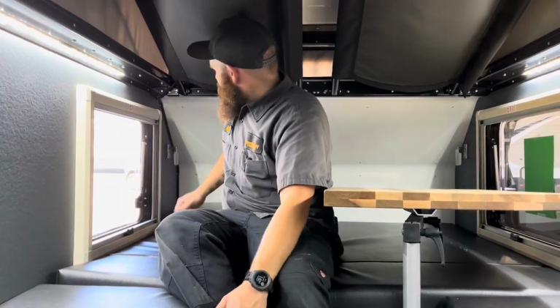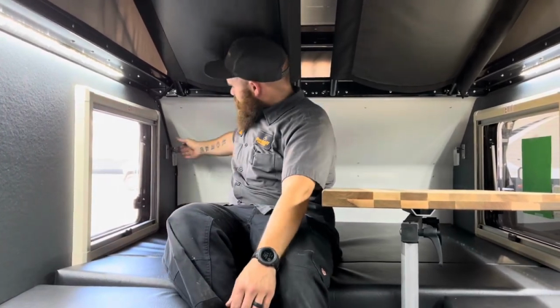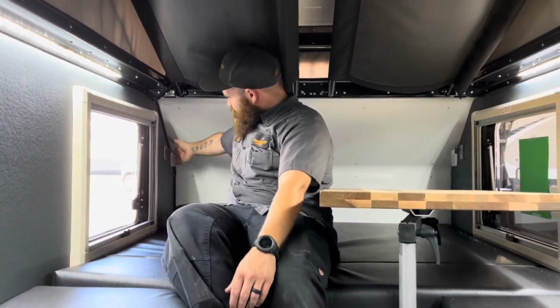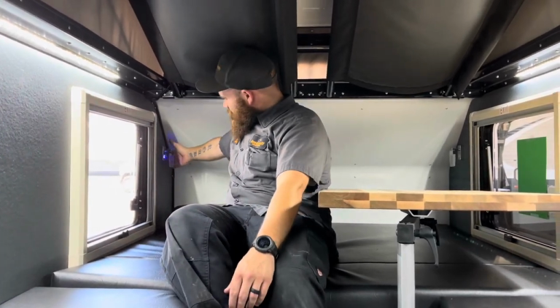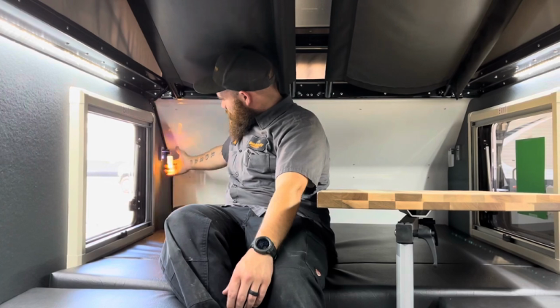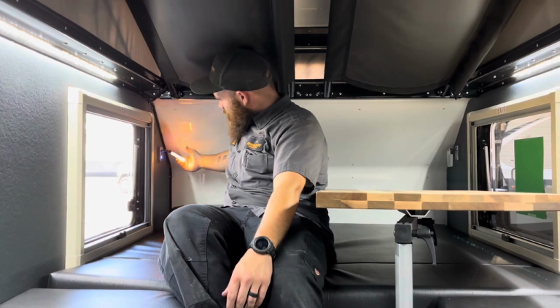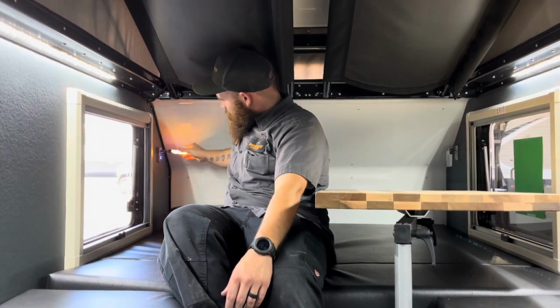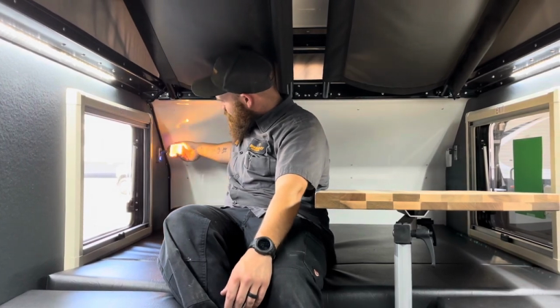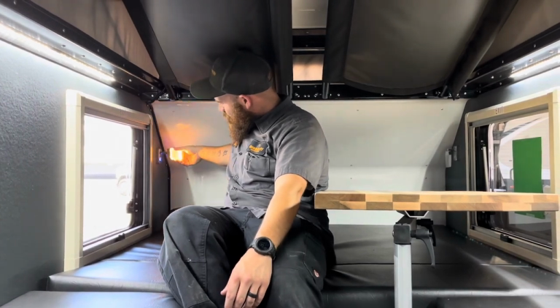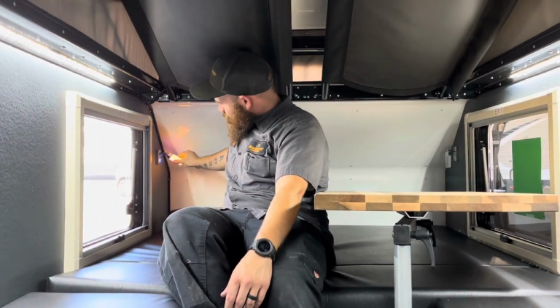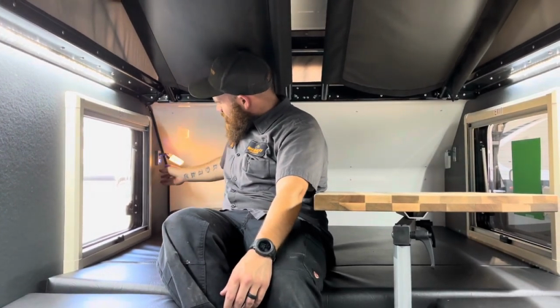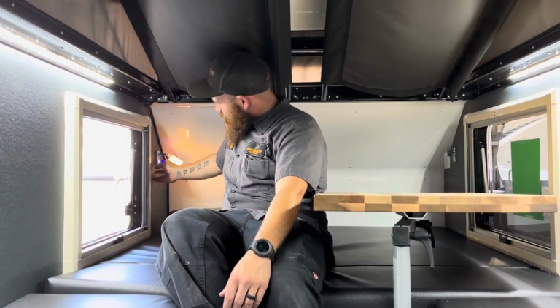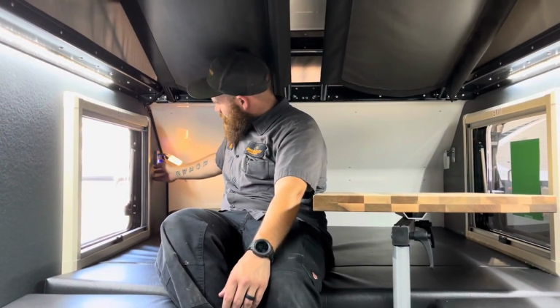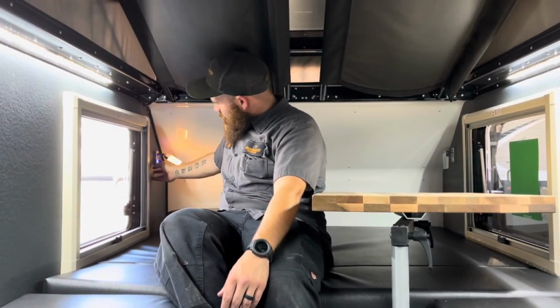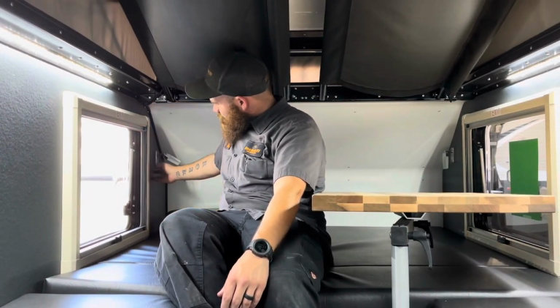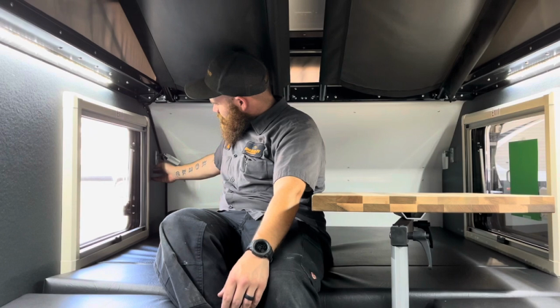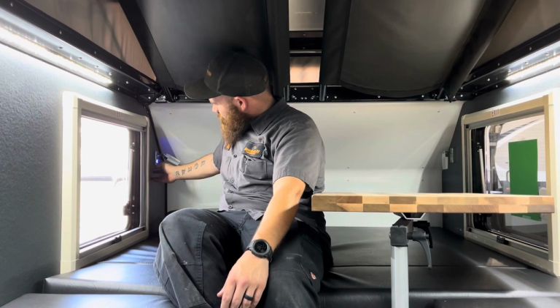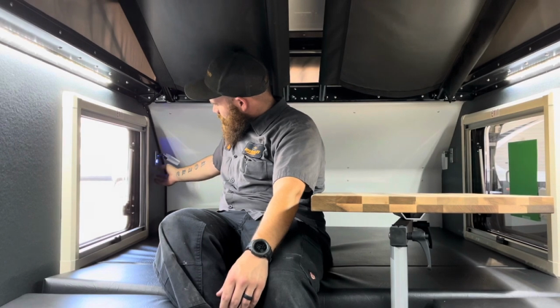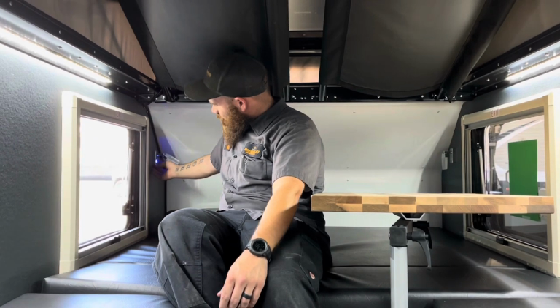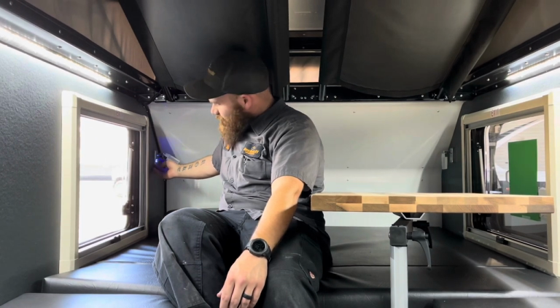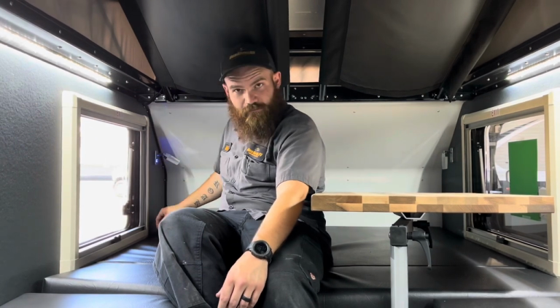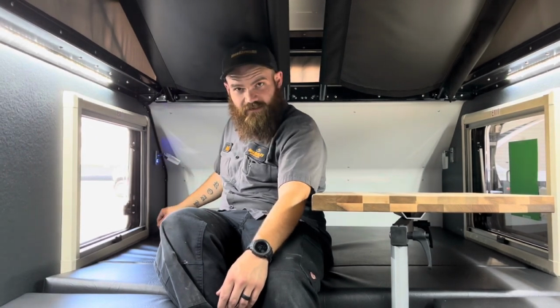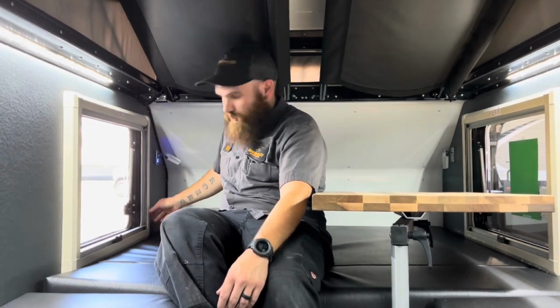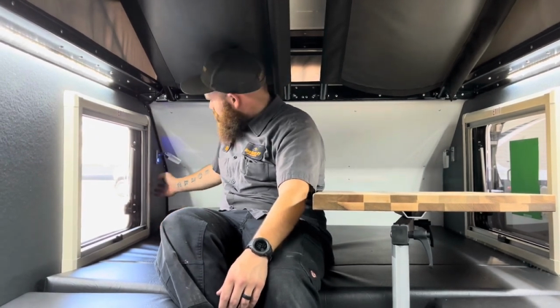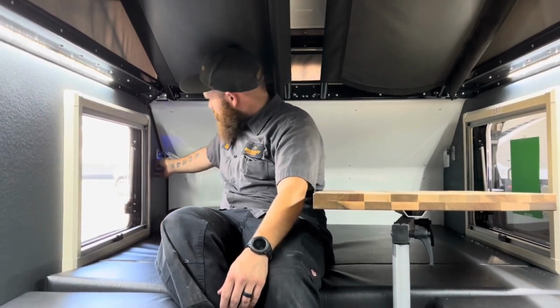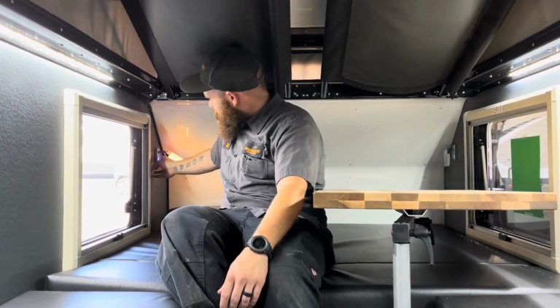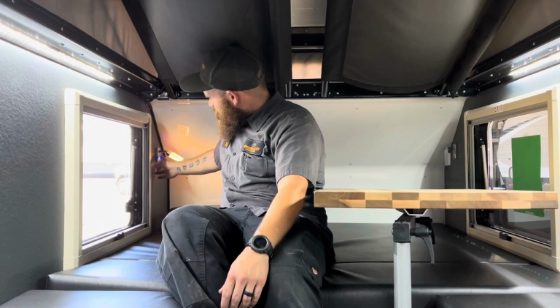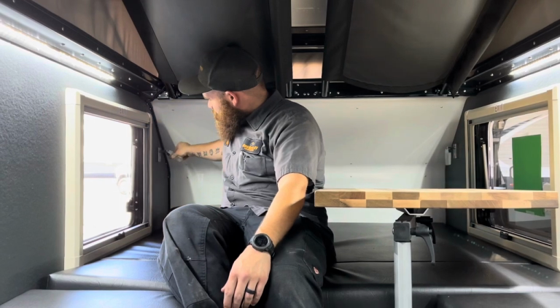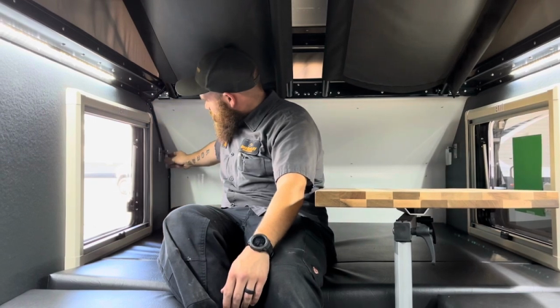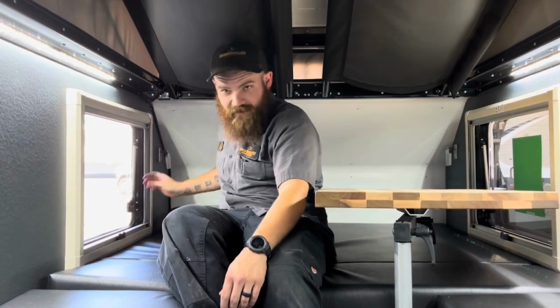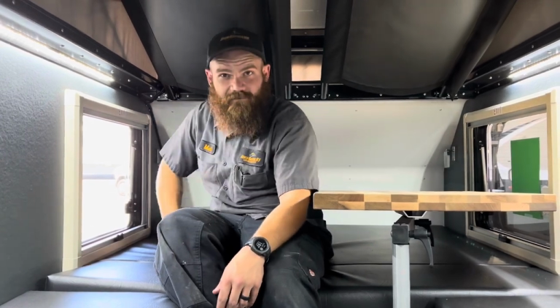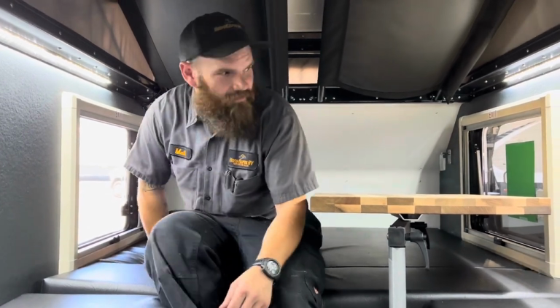They do also have two very nice movable LED reading lights. When you turn those off, you can turn it back on so you can see the button in the dark — which is a pretty nice feature when it's the middle of the night and you need to find that light.